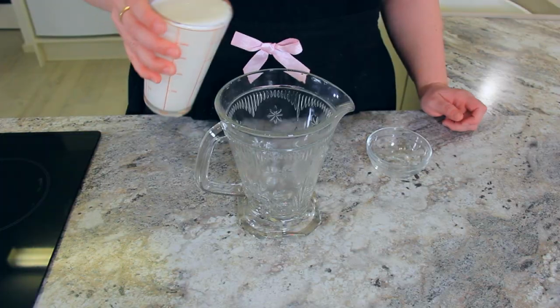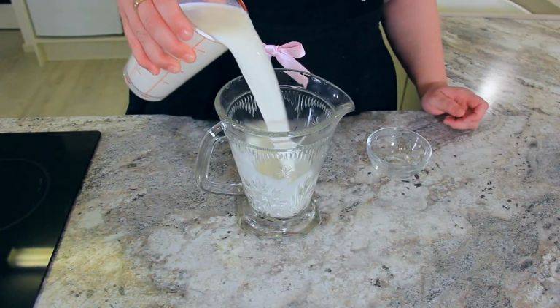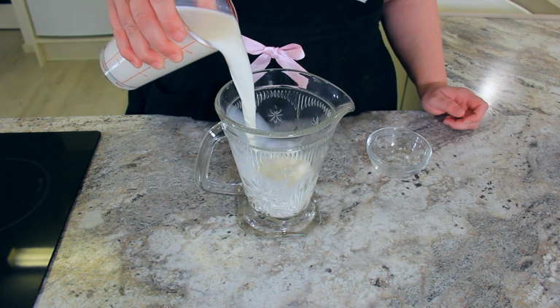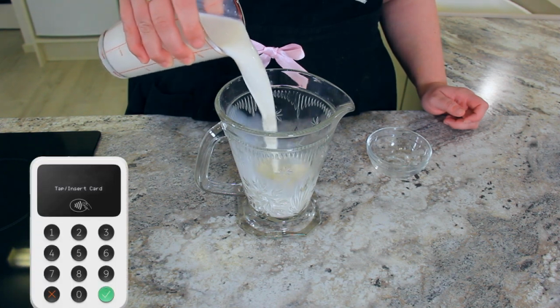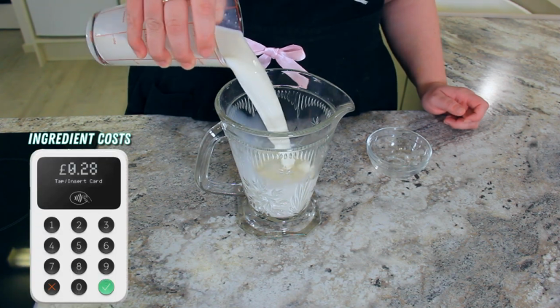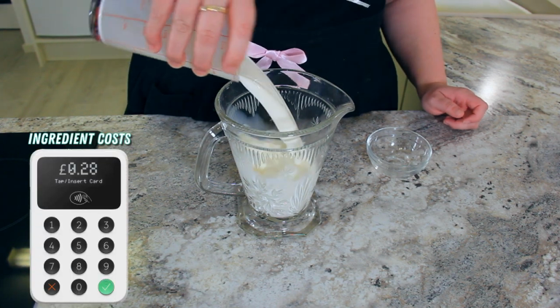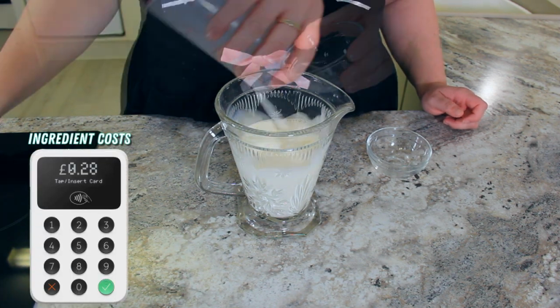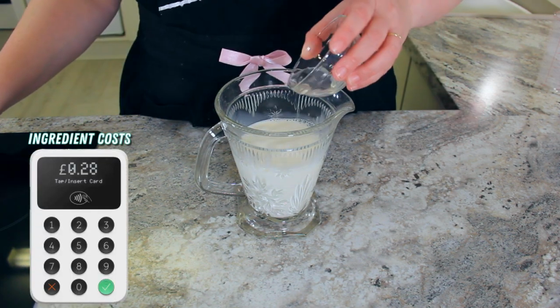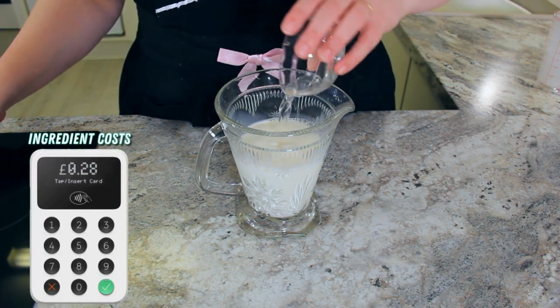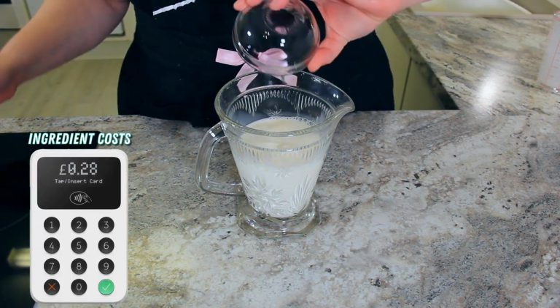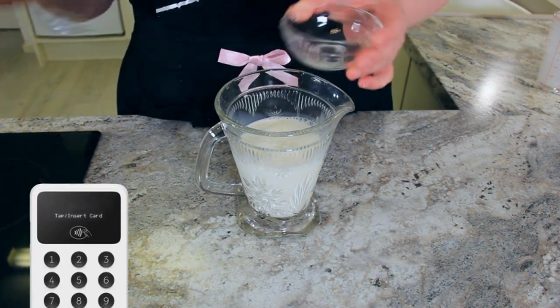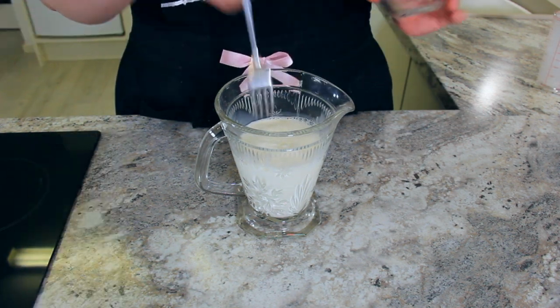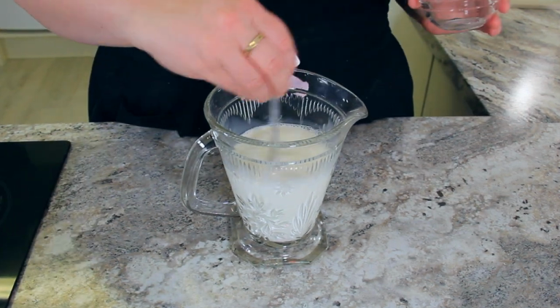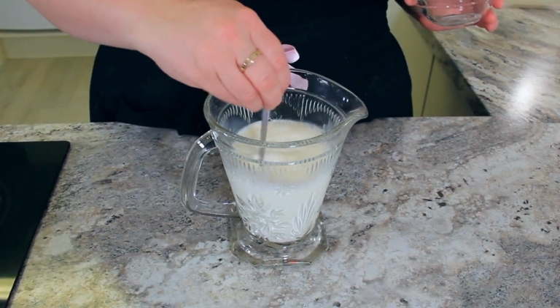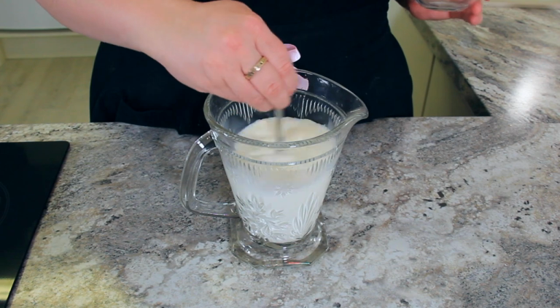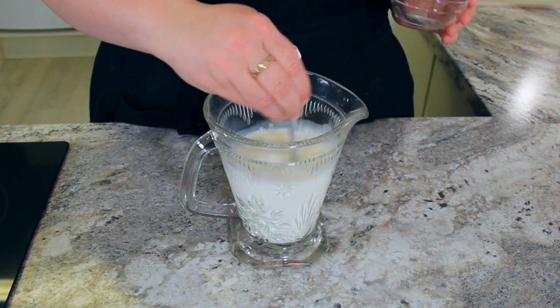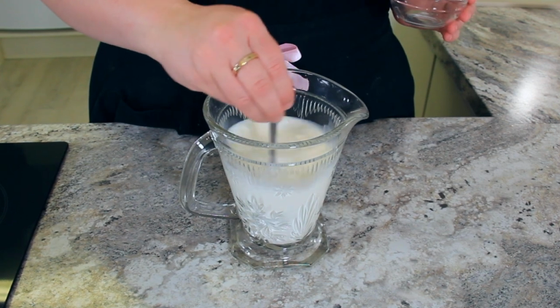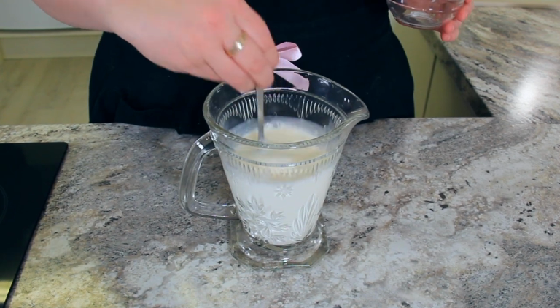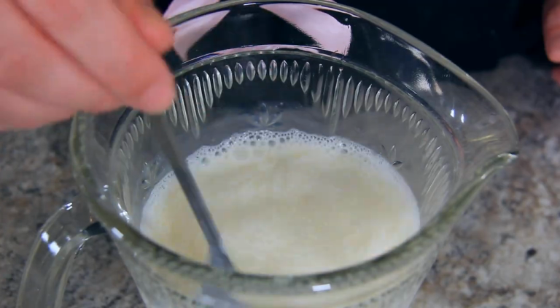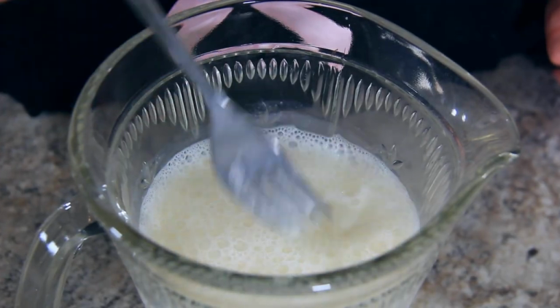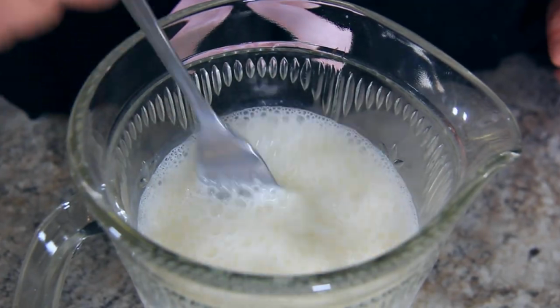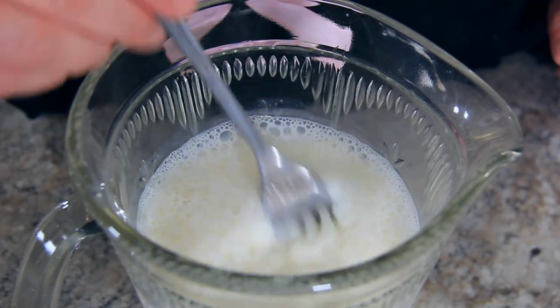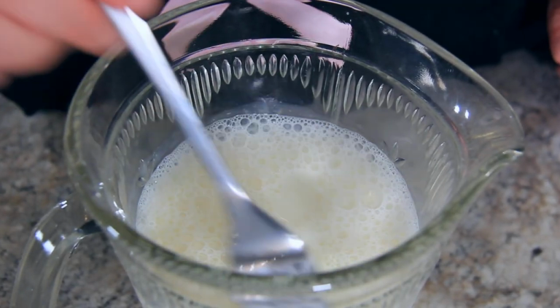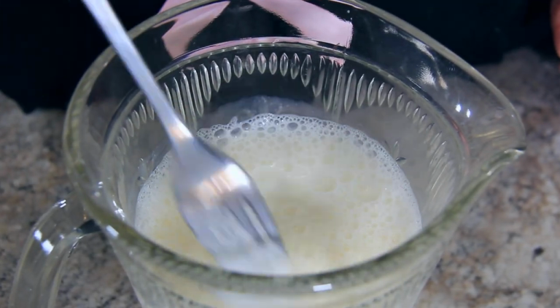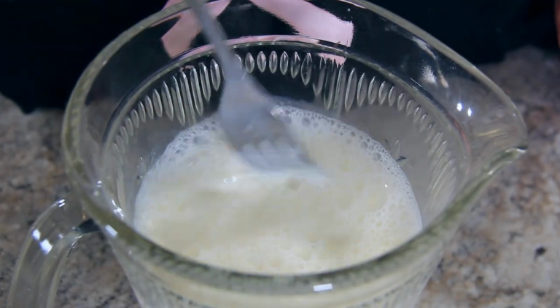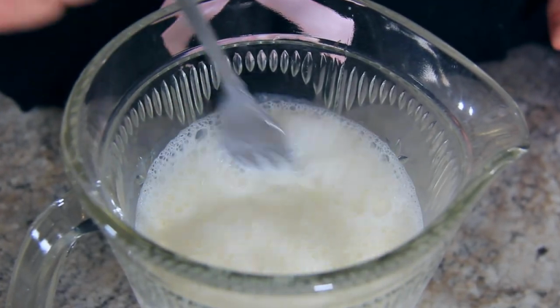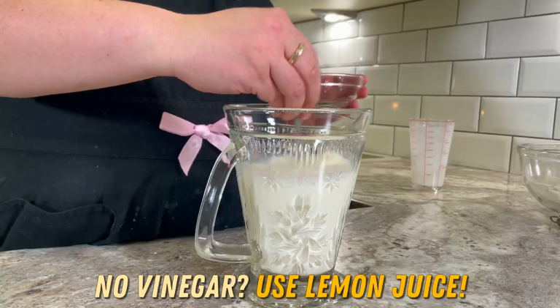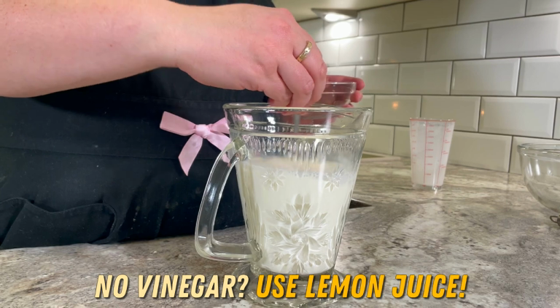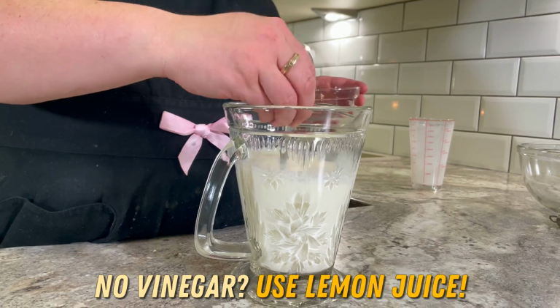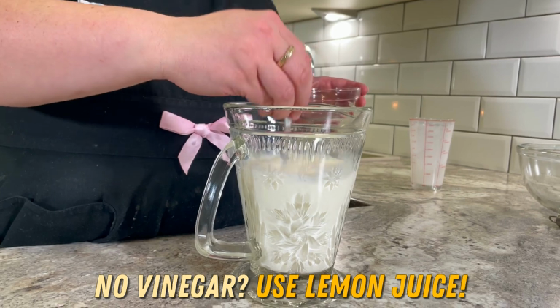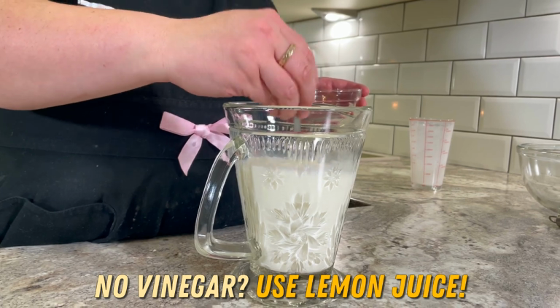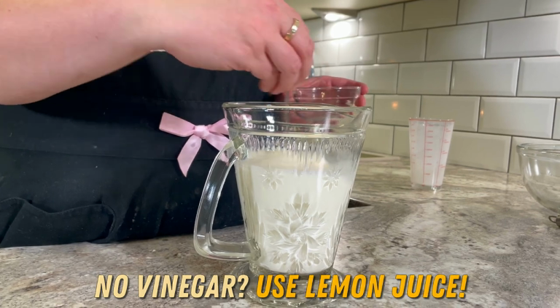Combine 475 milliliters of milk and 1 tablespoon of white vinegar. Give that a stir and let it start to thicken. Alternatively, you can use 500 milliliters of buttermilk. You can also substitute the vinegar for lemon juice.